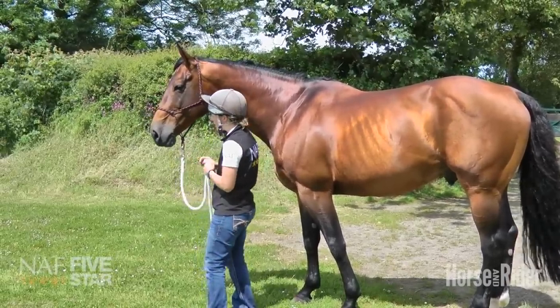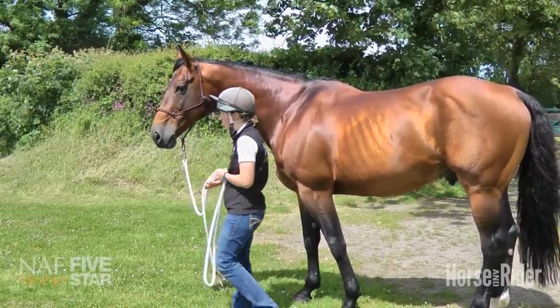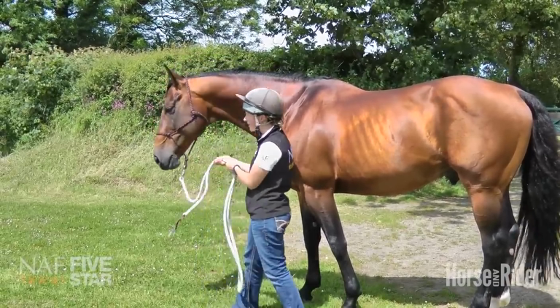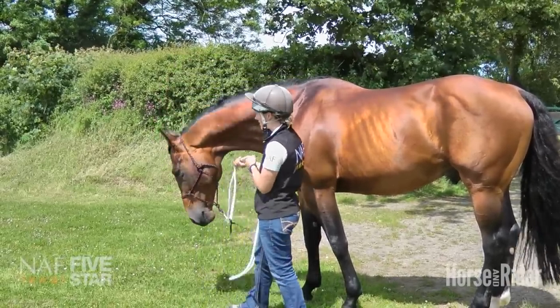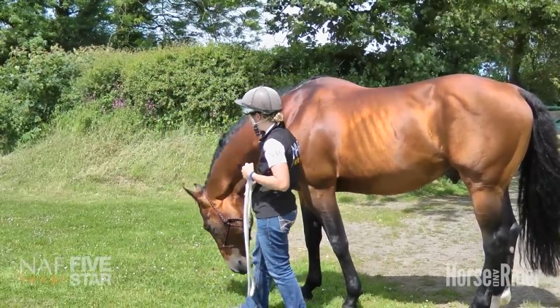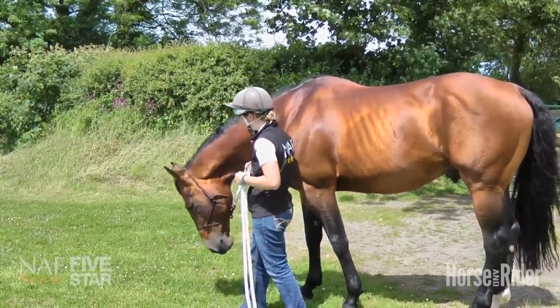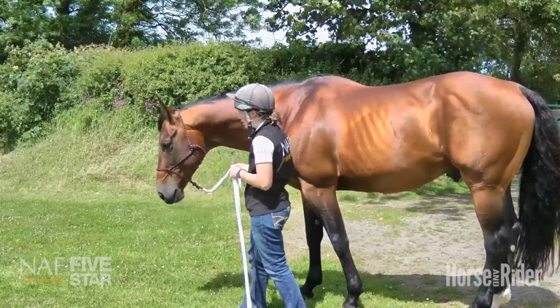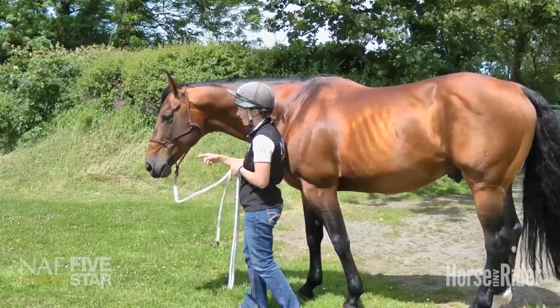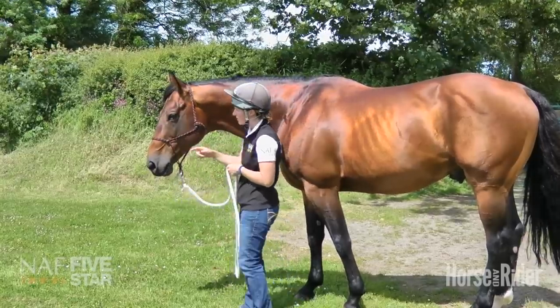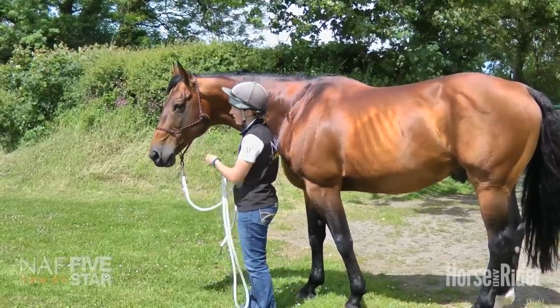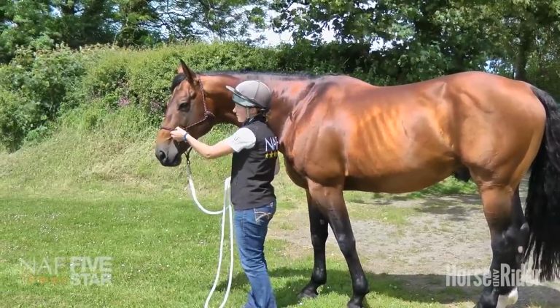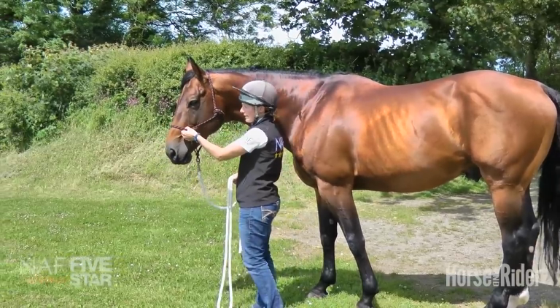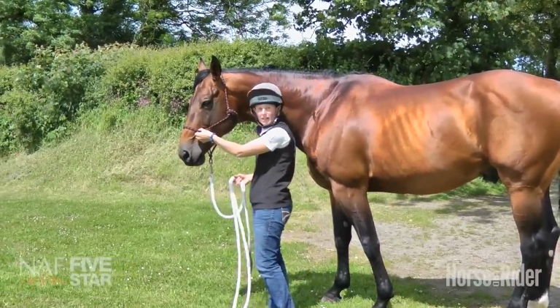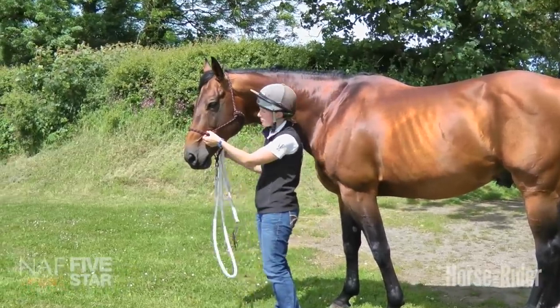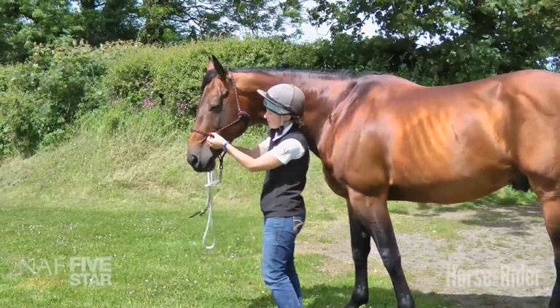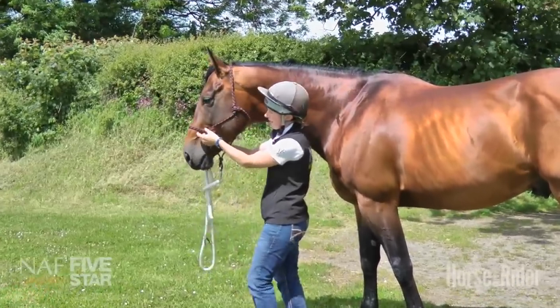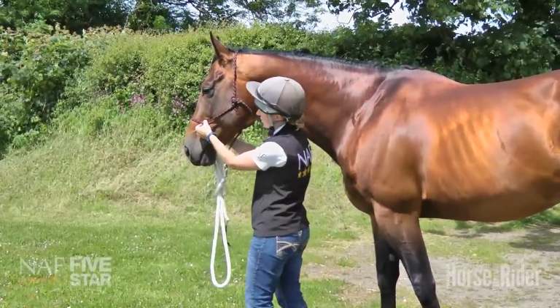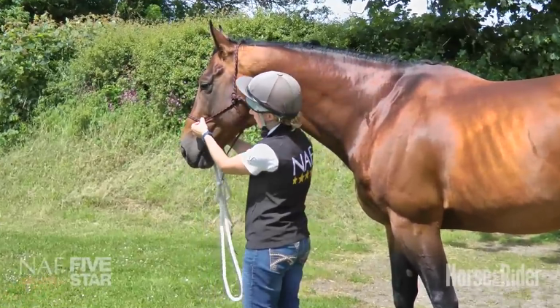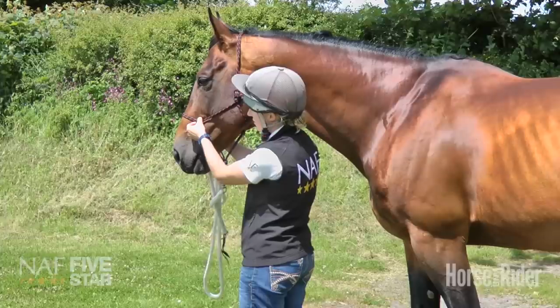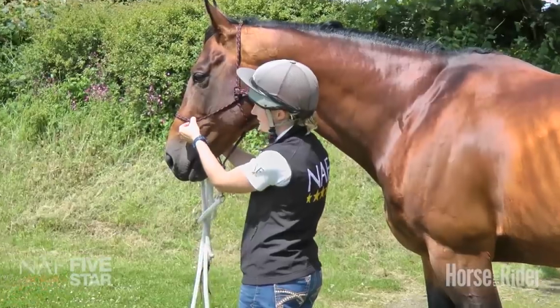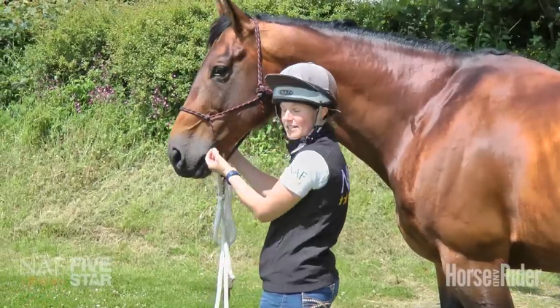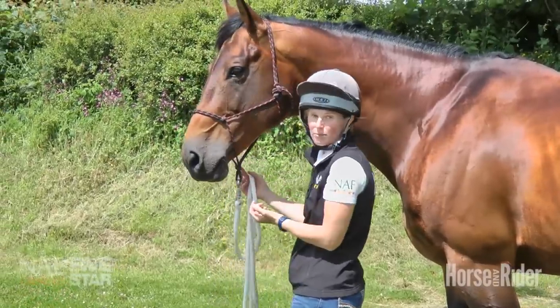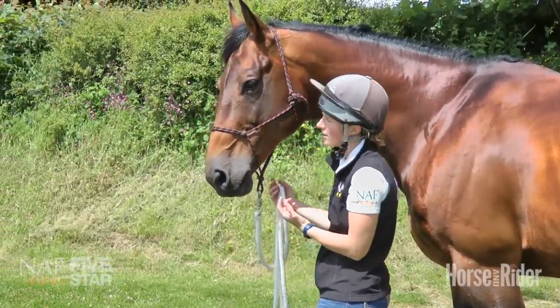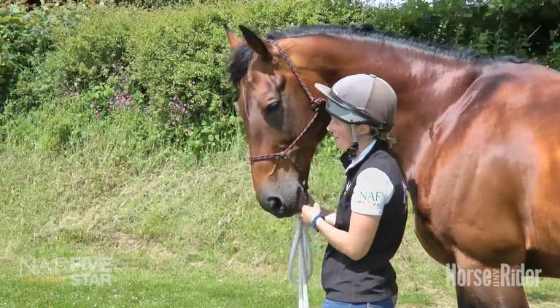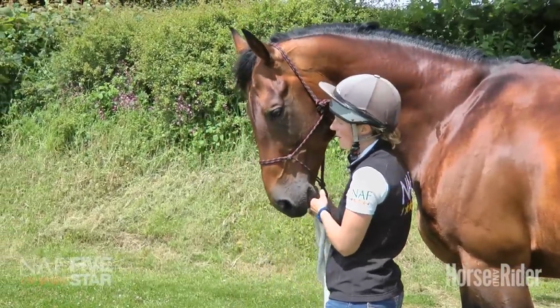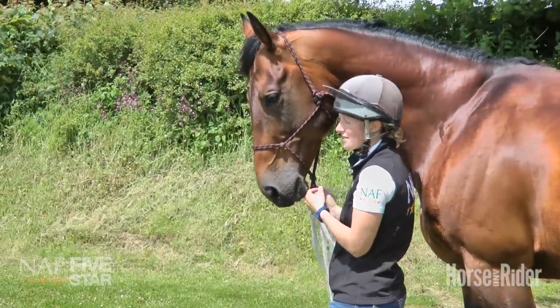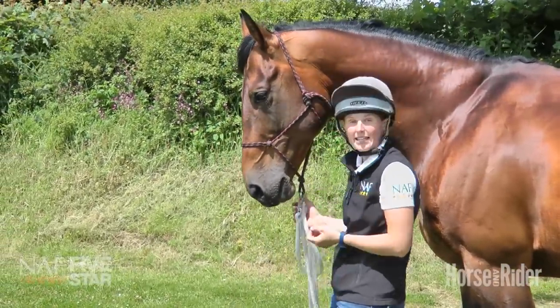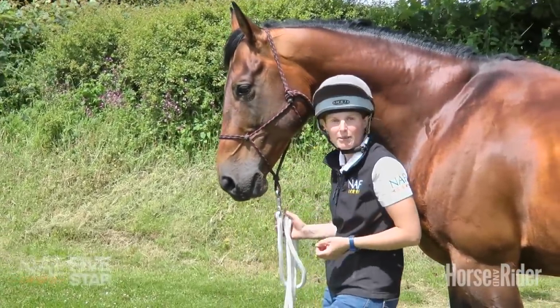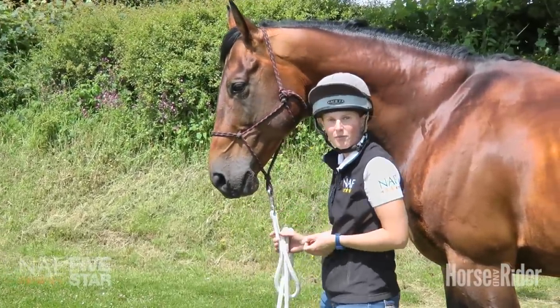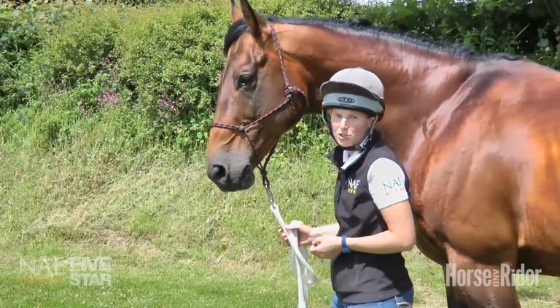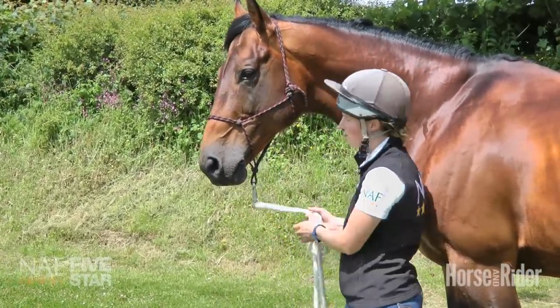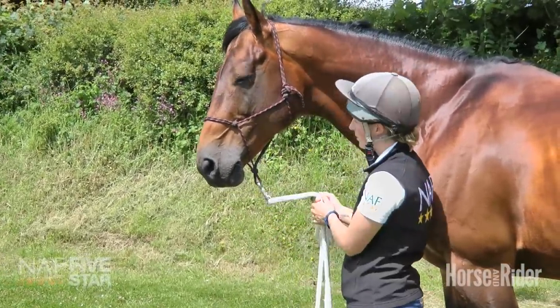For bargy horses that really like to pull you along, you'll find this halter just makes that a little bit uncomfortable because of the way it's positioned over the nose. It isn't going to pull tight or hurt him, but it does make it a little bit uncomfortable should they want to pull.